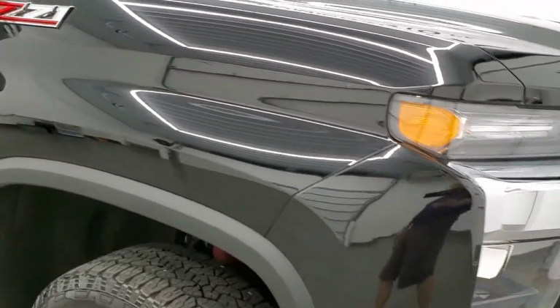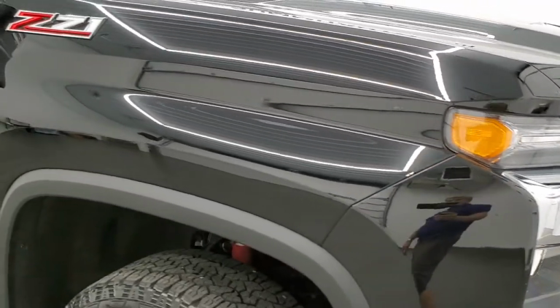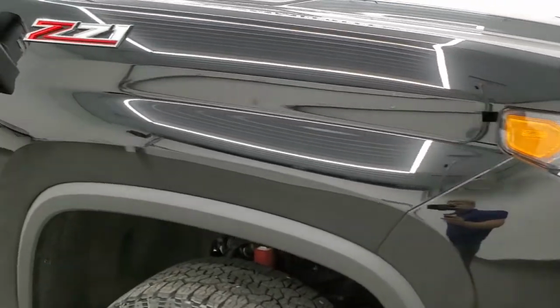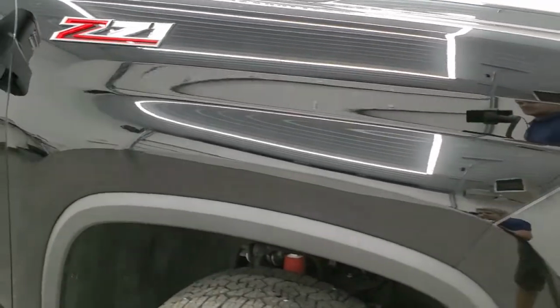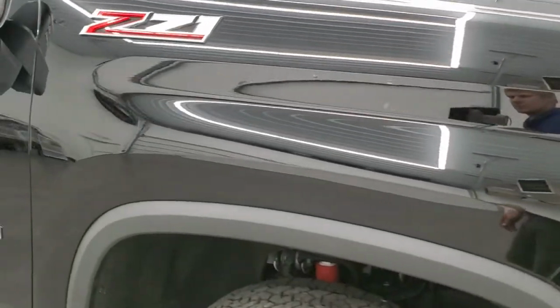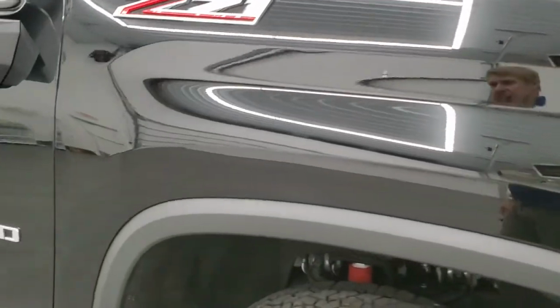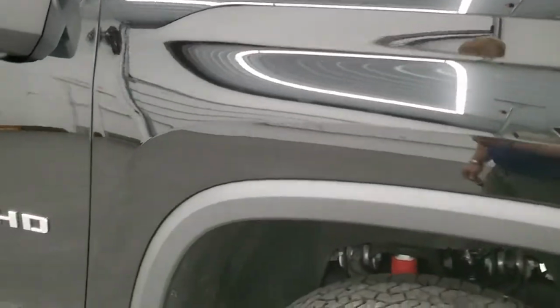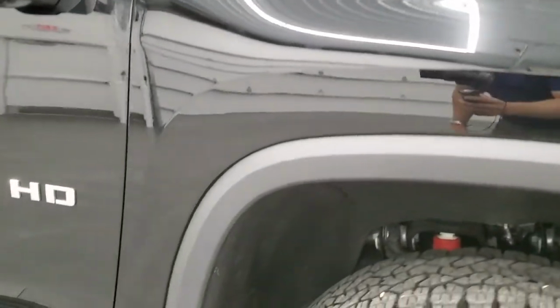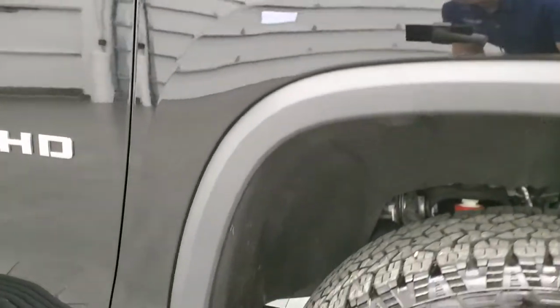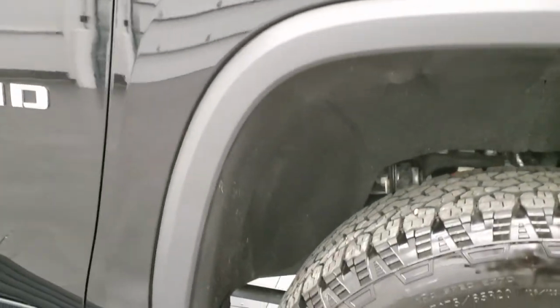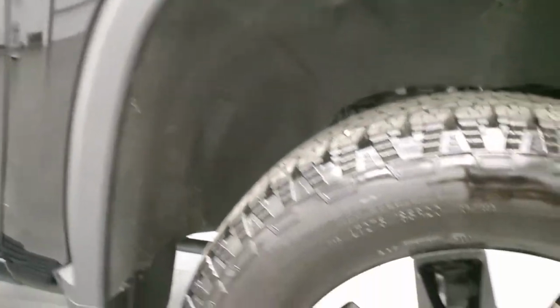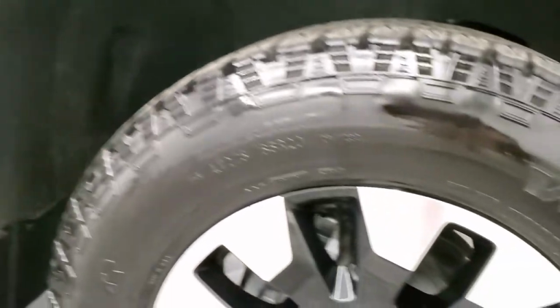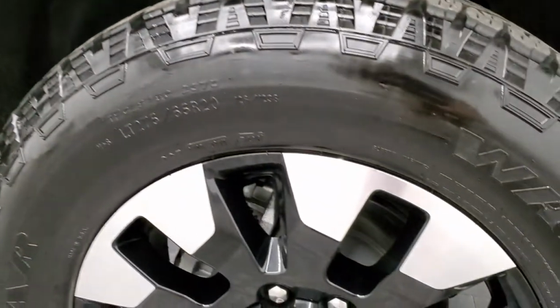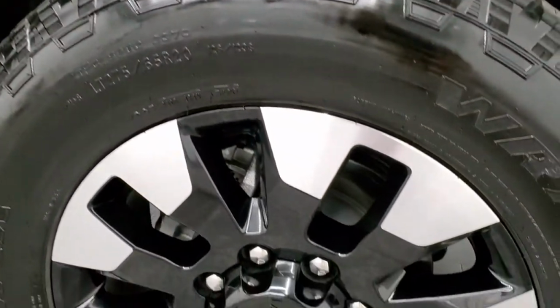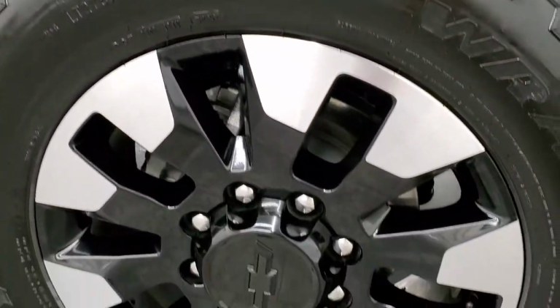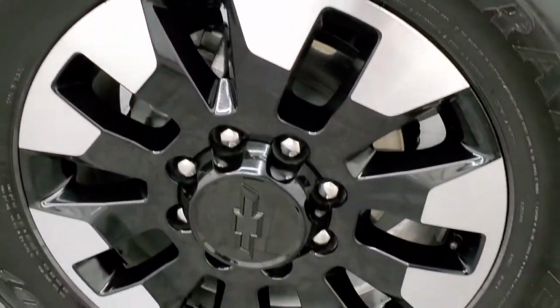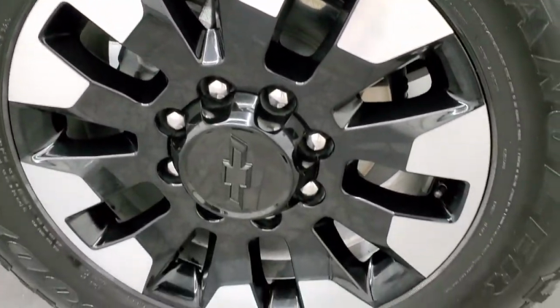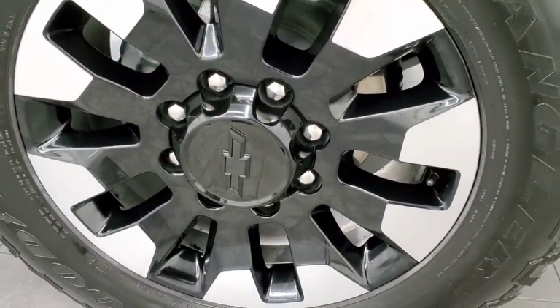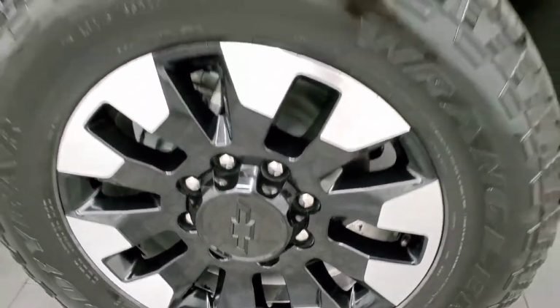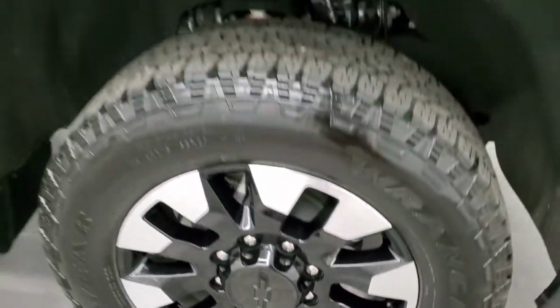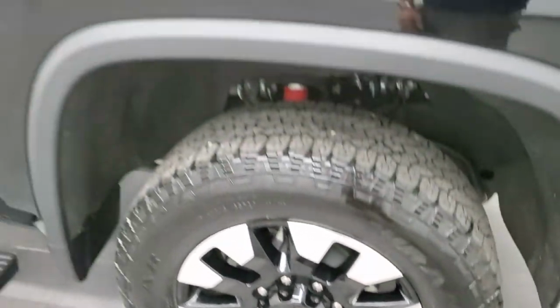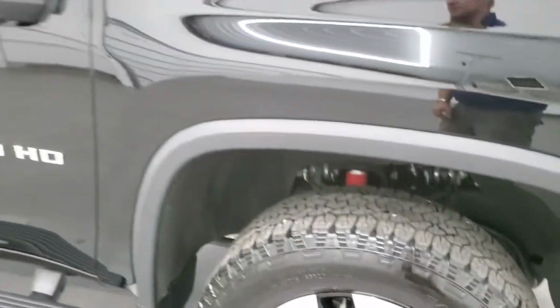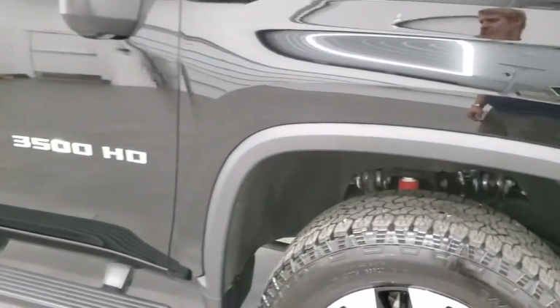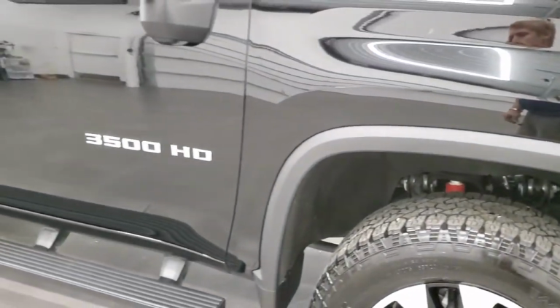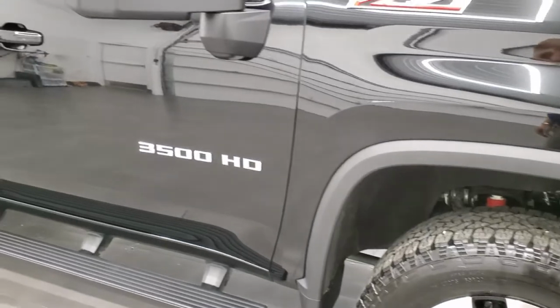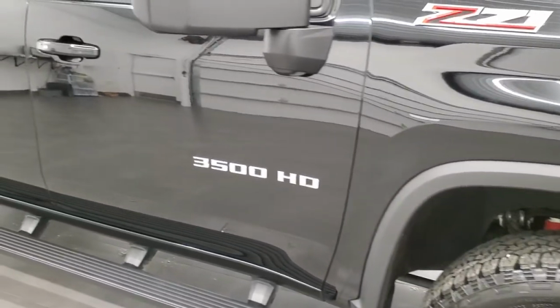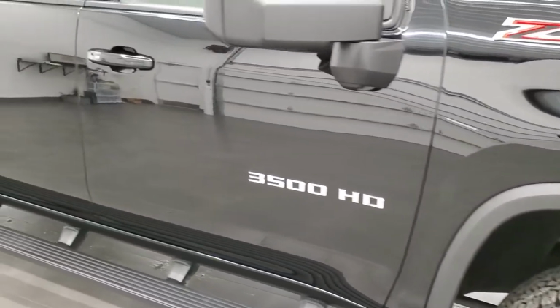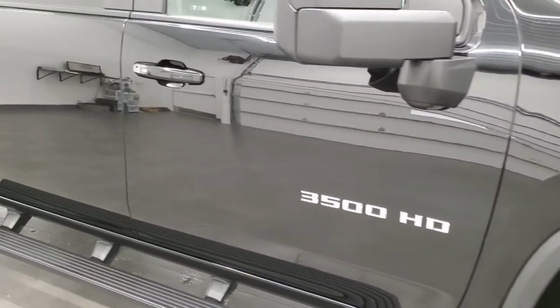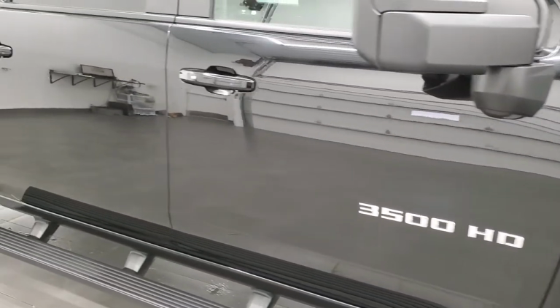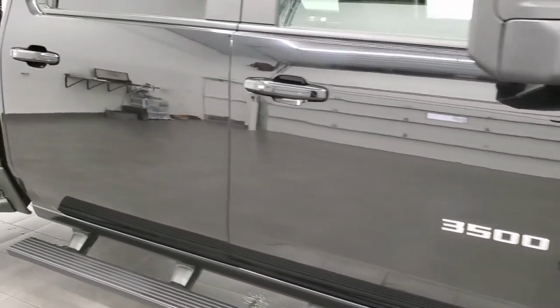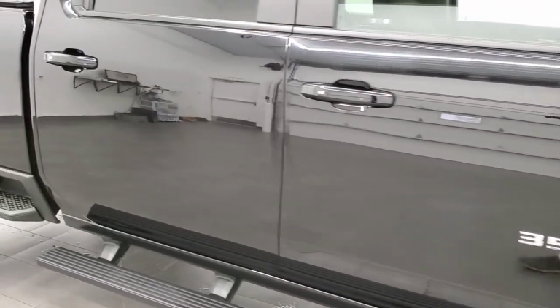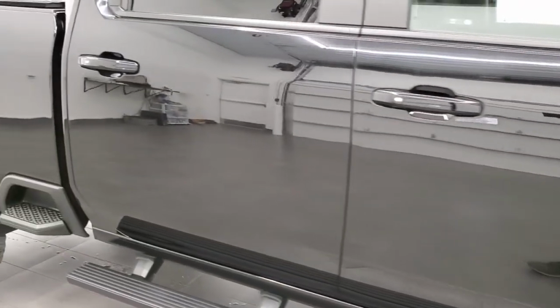The passenger side front fender has no dents or dings, and the passenger side rim has no scuffs or scrapes. As you go down this side of the truck, take note of how clean the body is — how reflective and mirror-like that paint is.